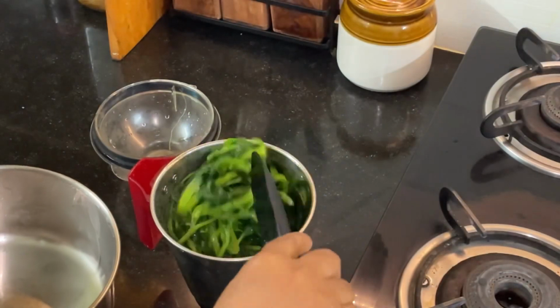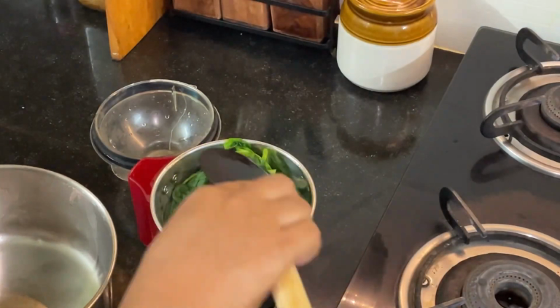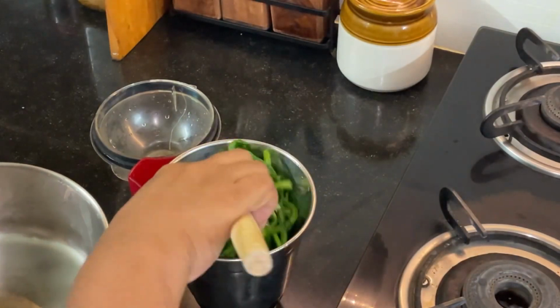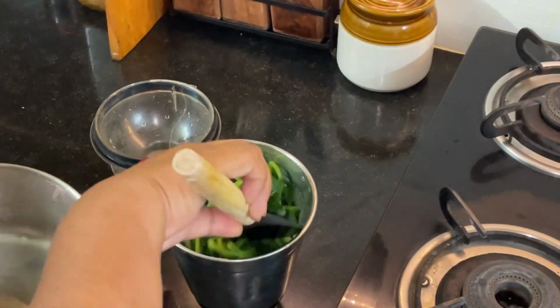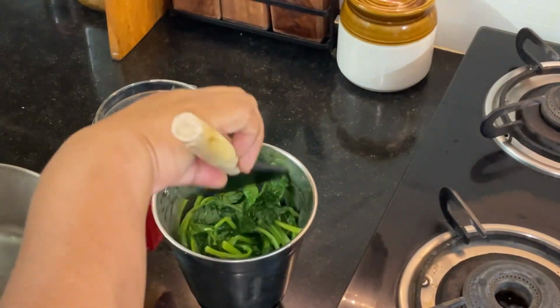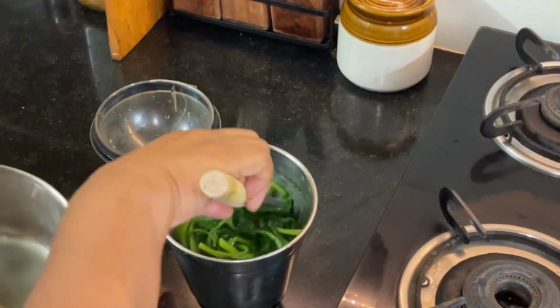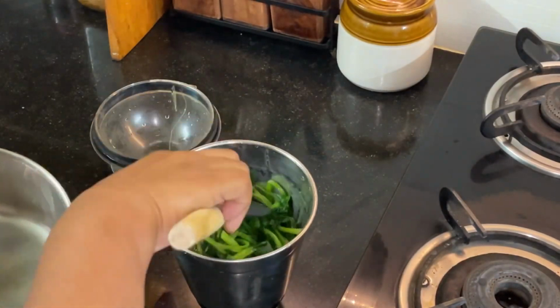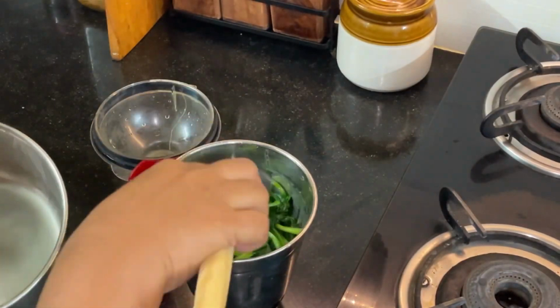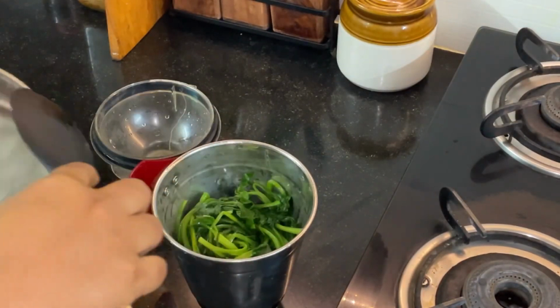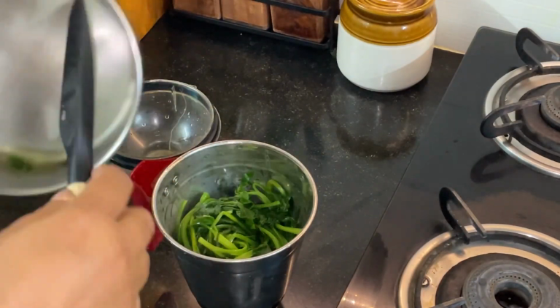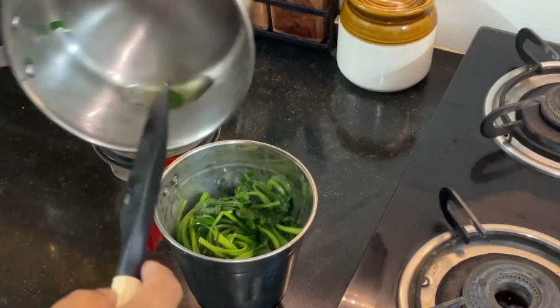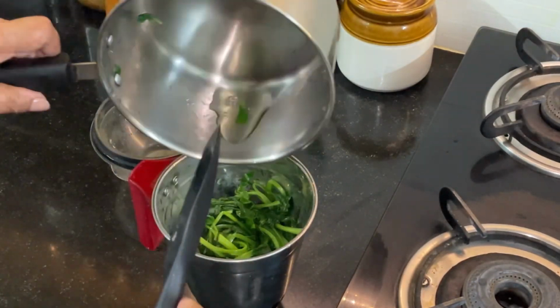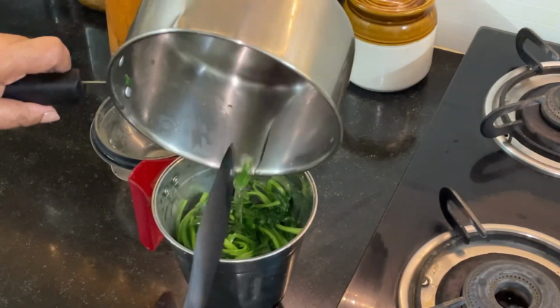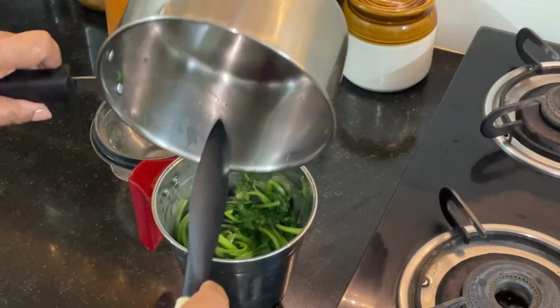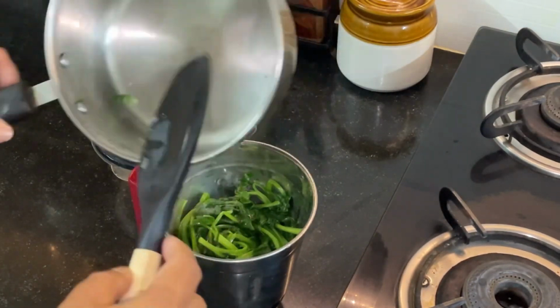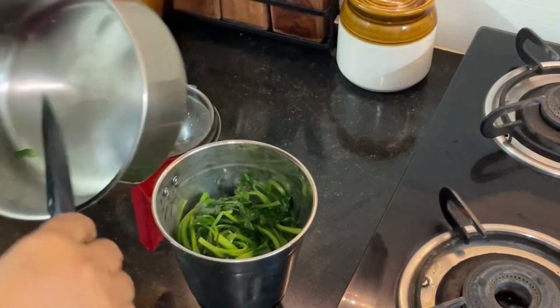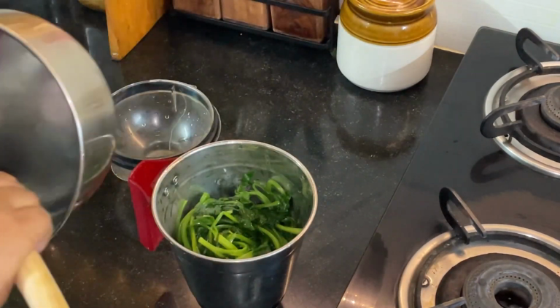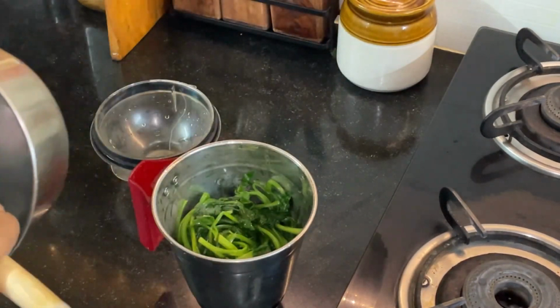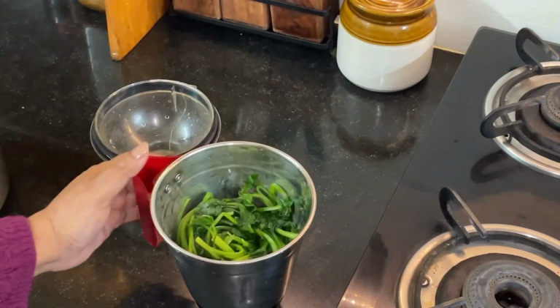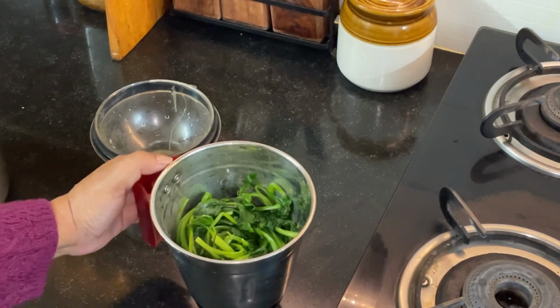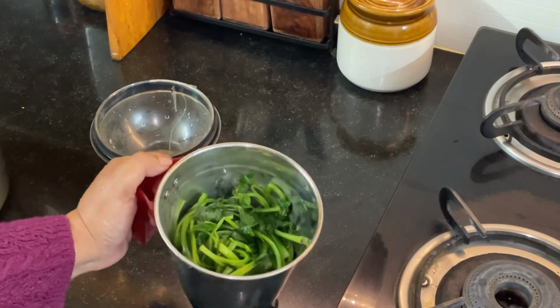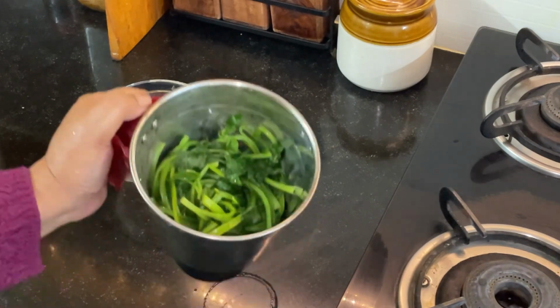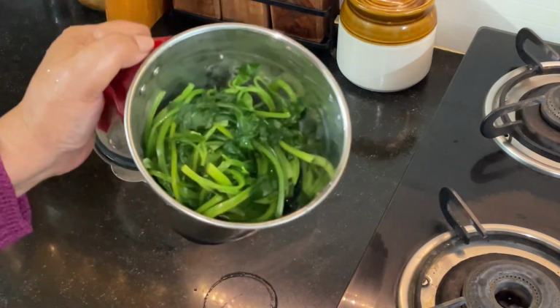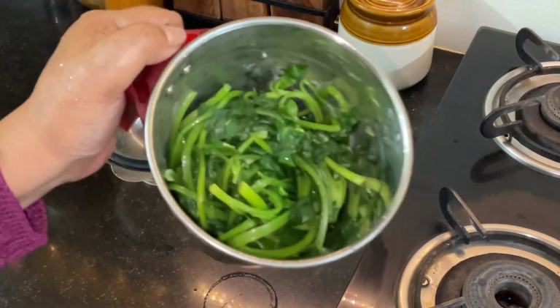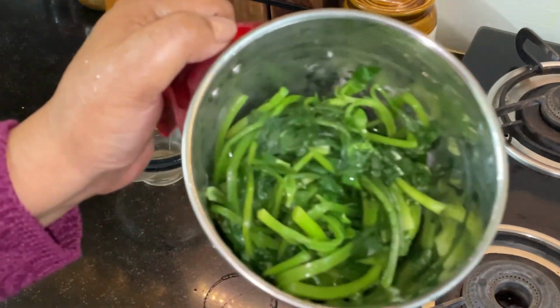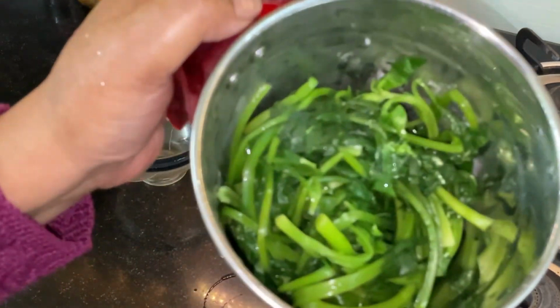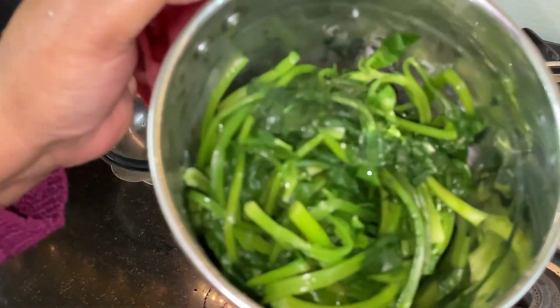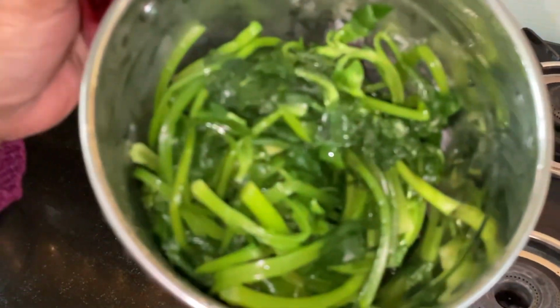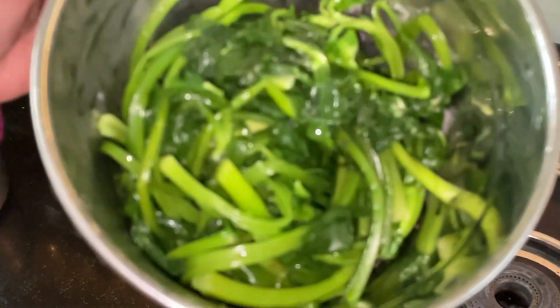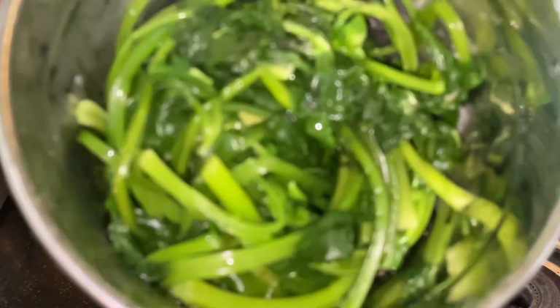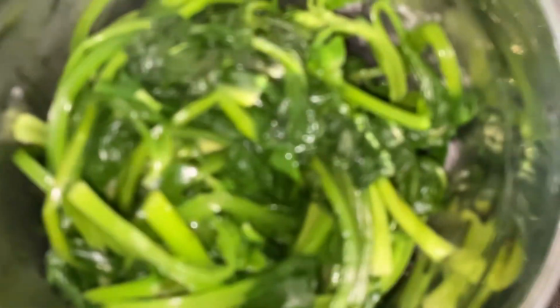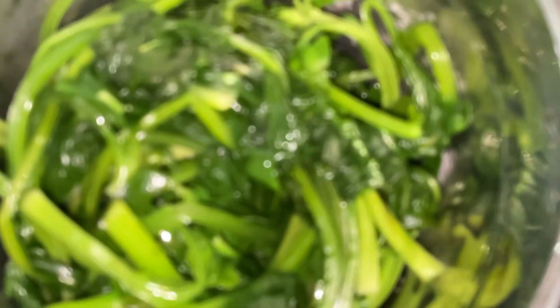In the meantime, my spinach has cooled down. I'm going to make a puree out of this — let's make a smooth paste. And that's done.